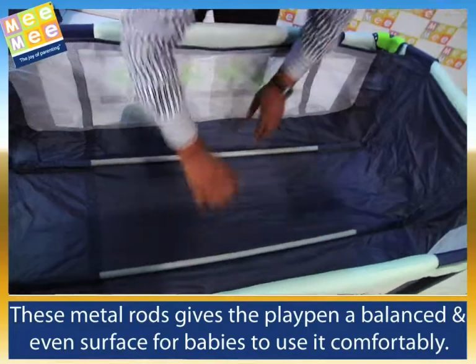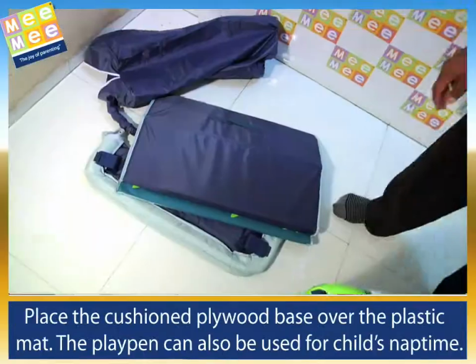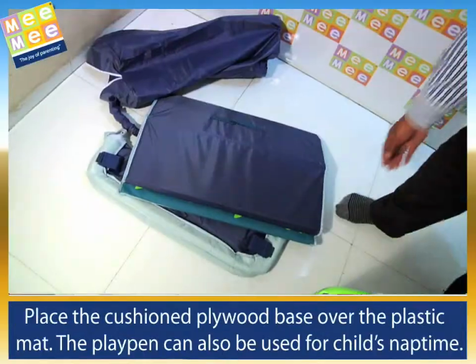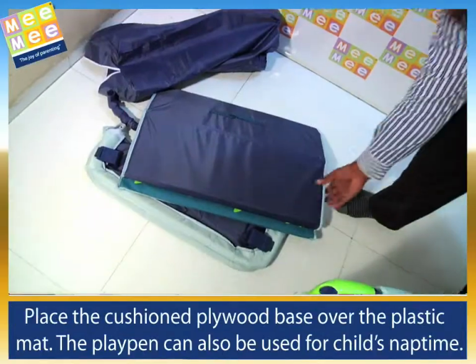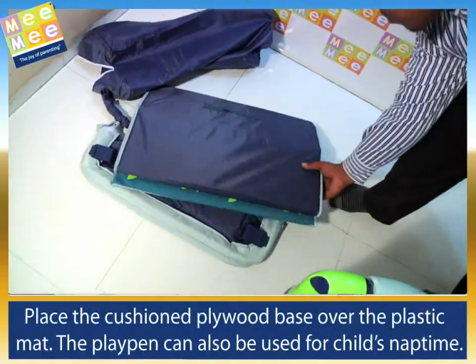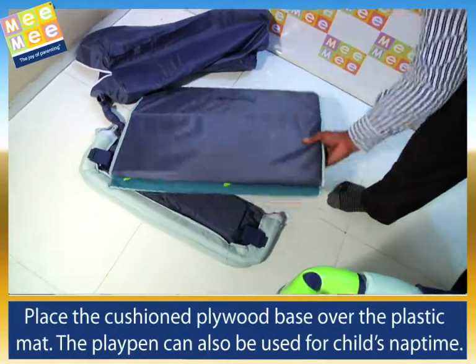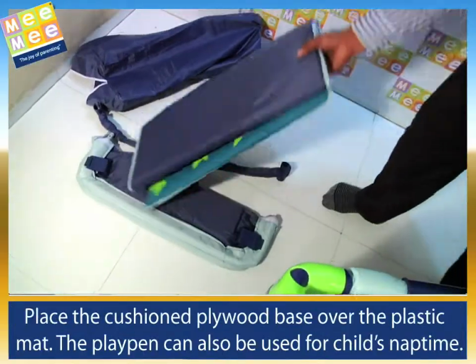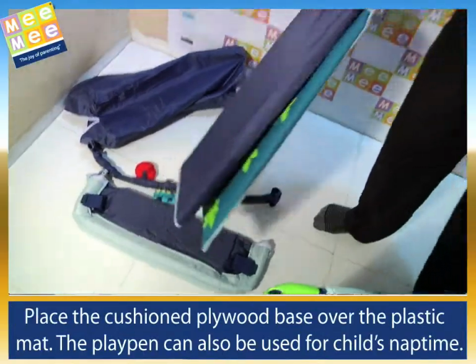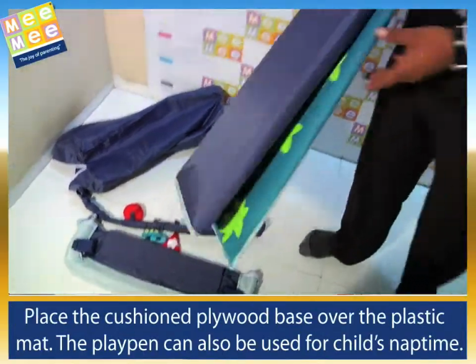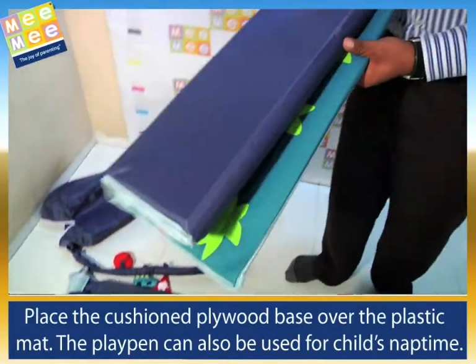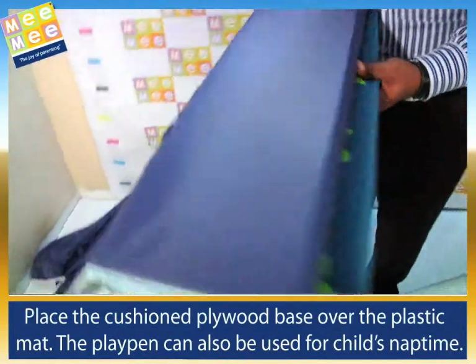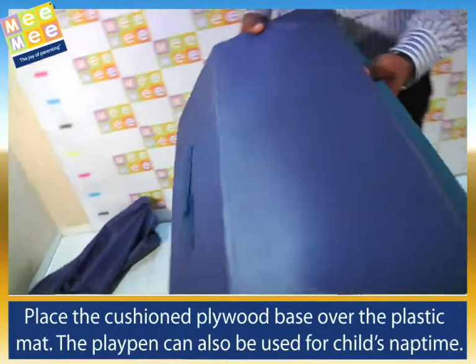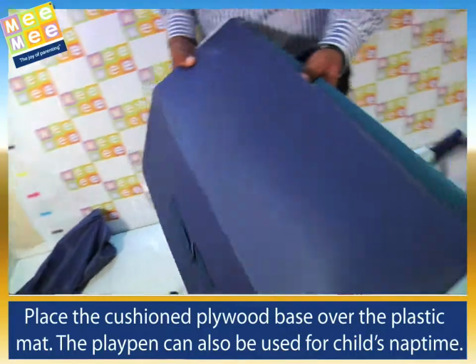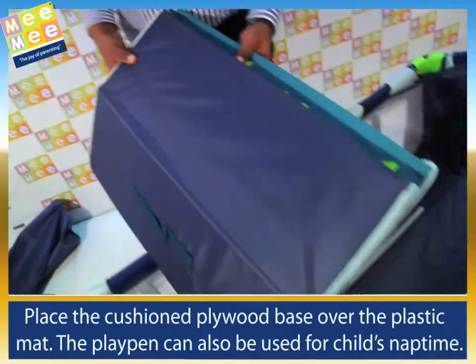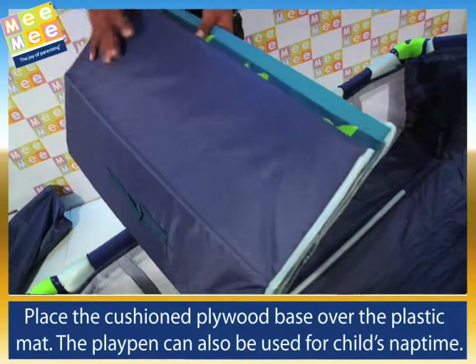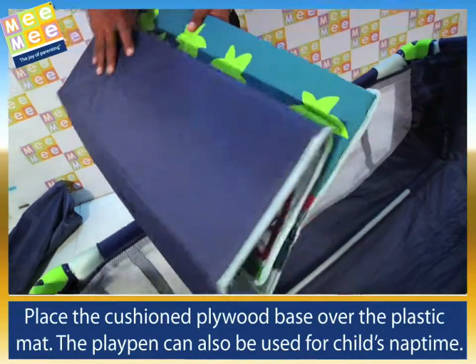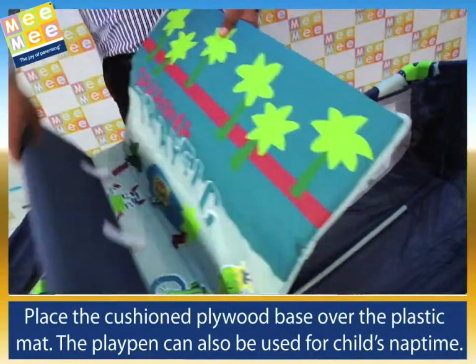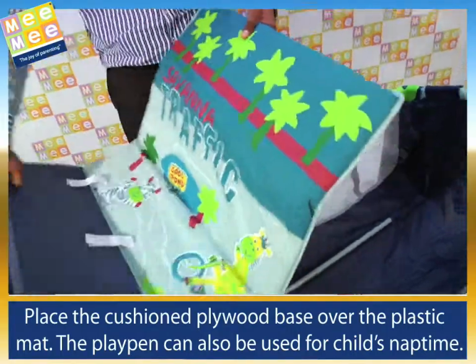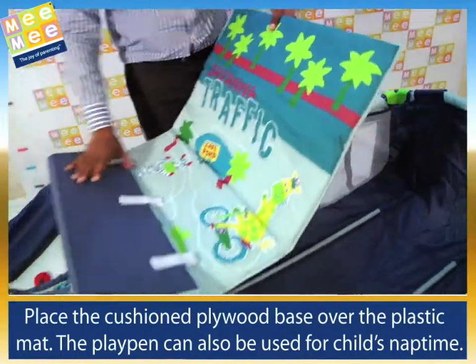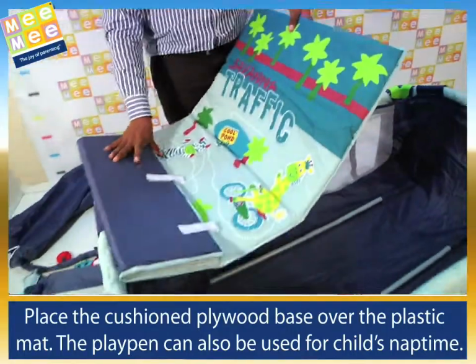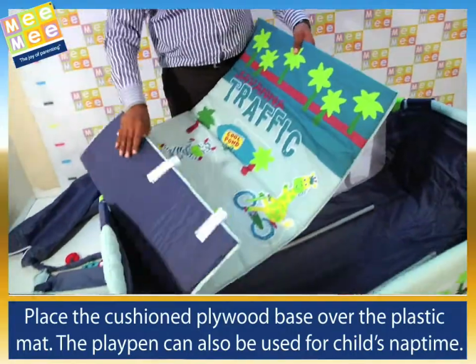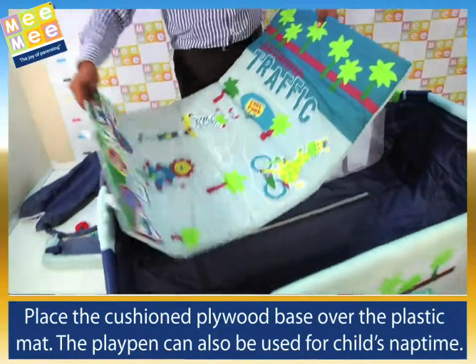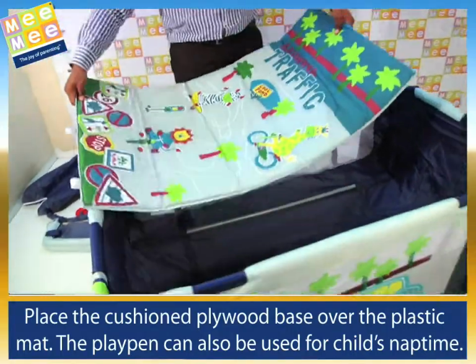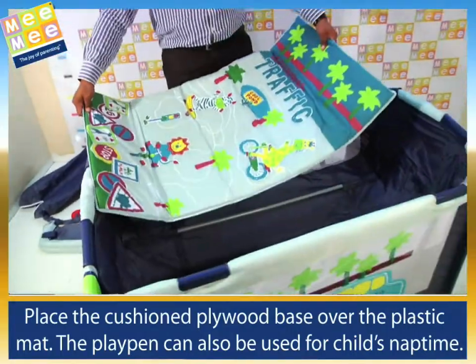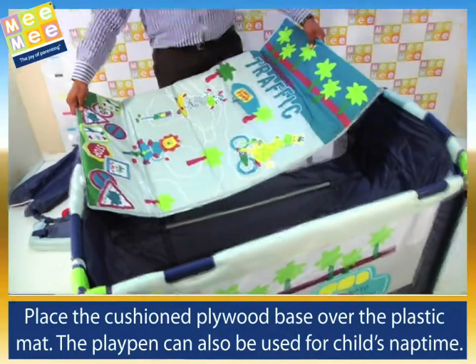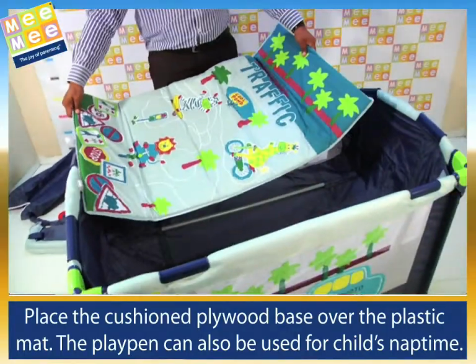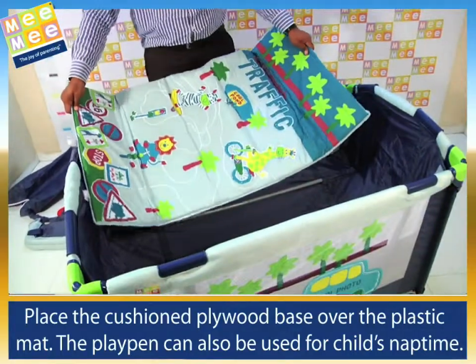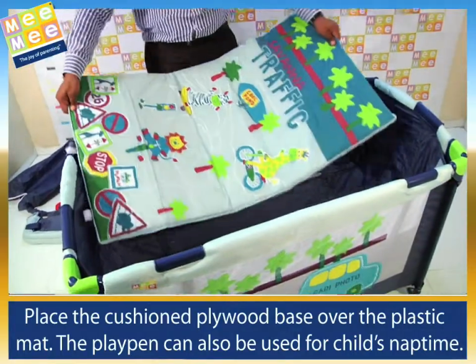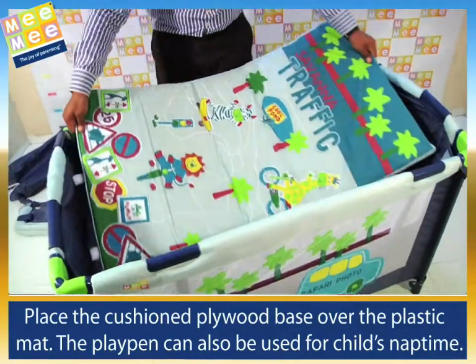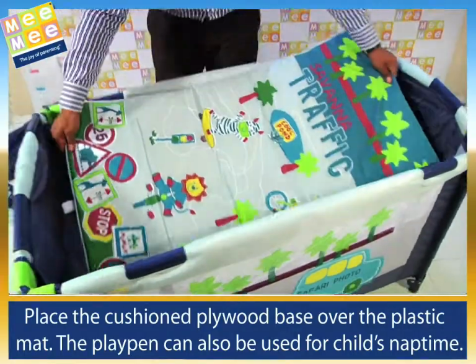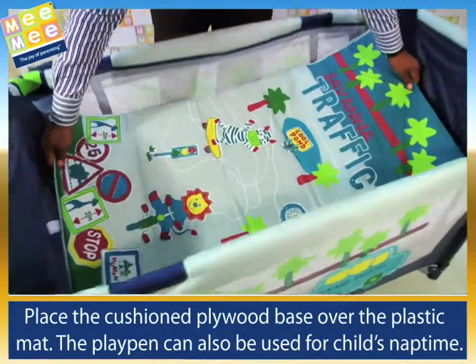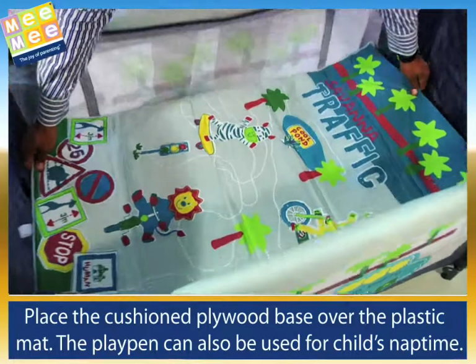Place the cushioned plywood base over the plastic mat. The playpen can also be used for a child's nap time.